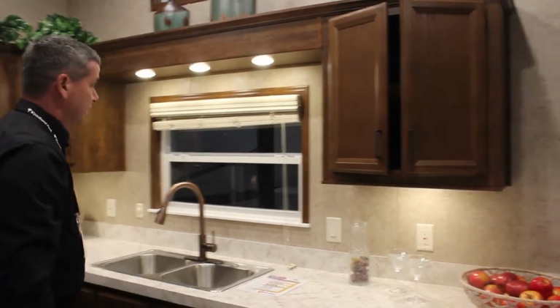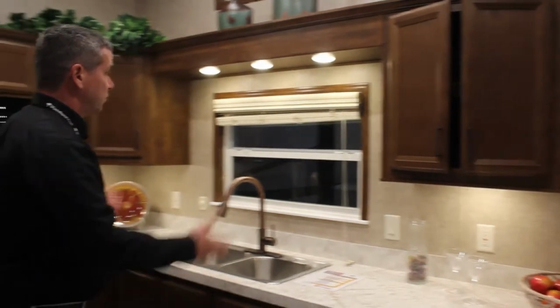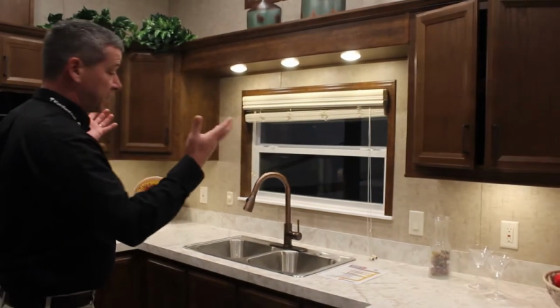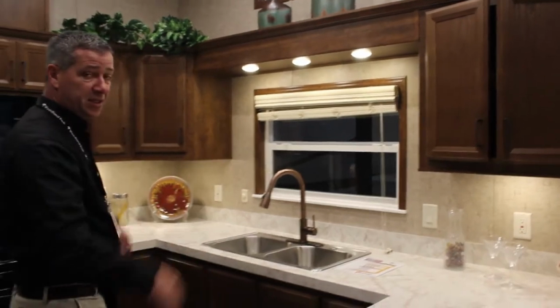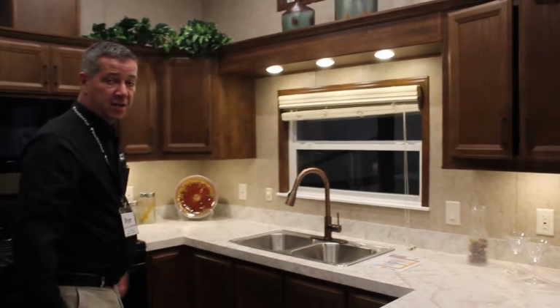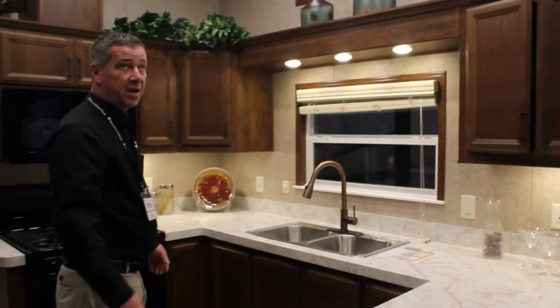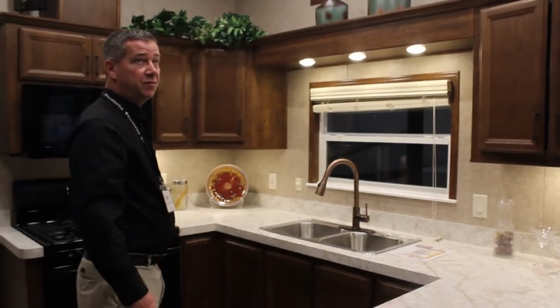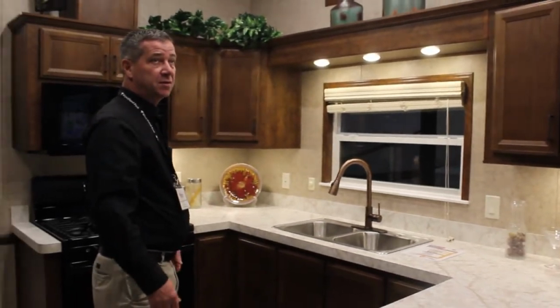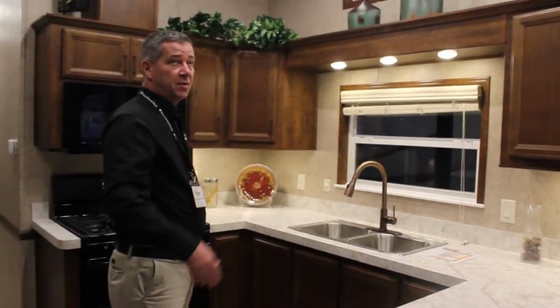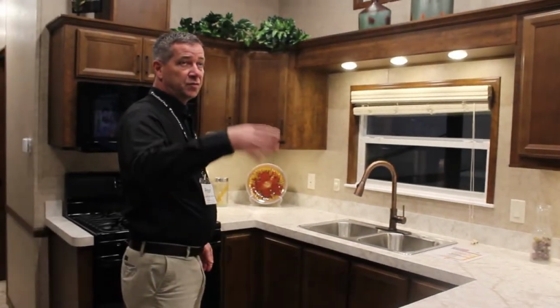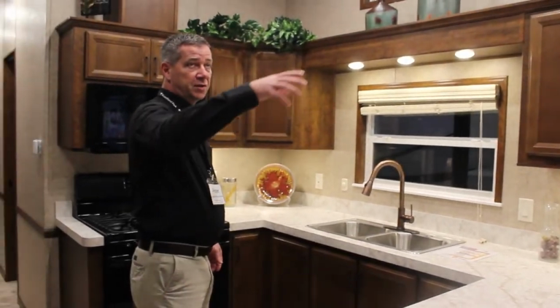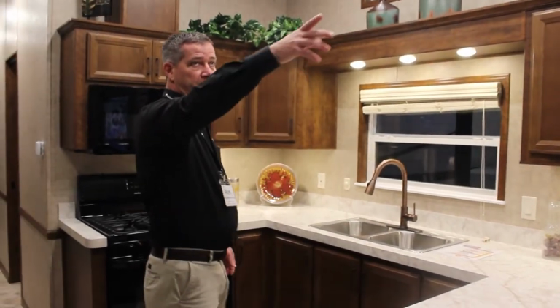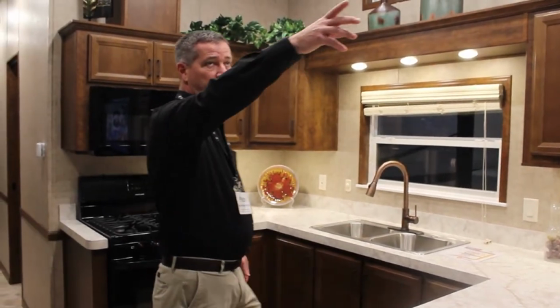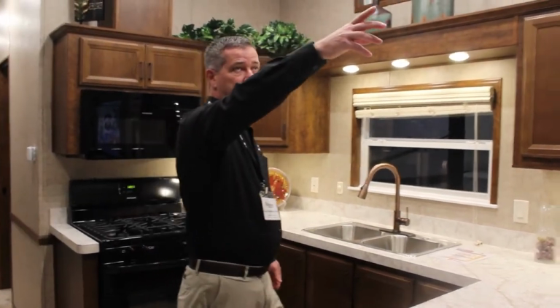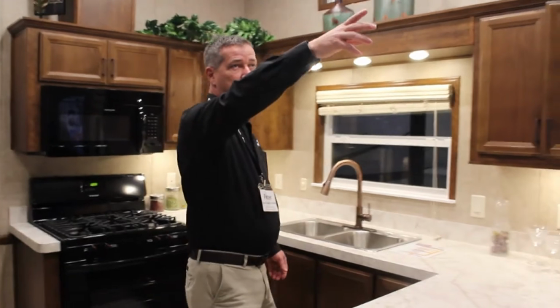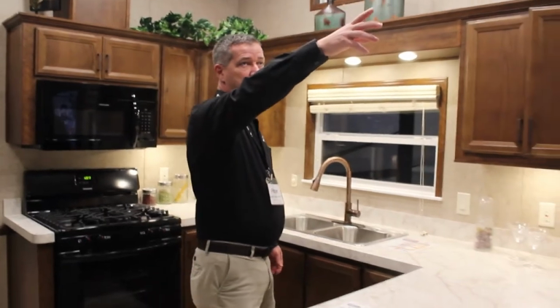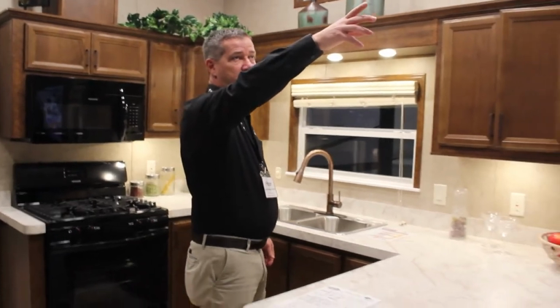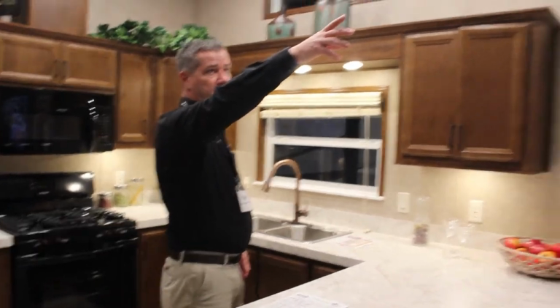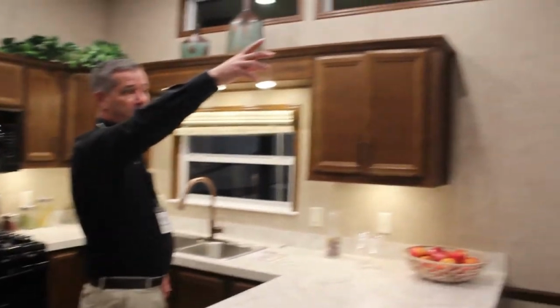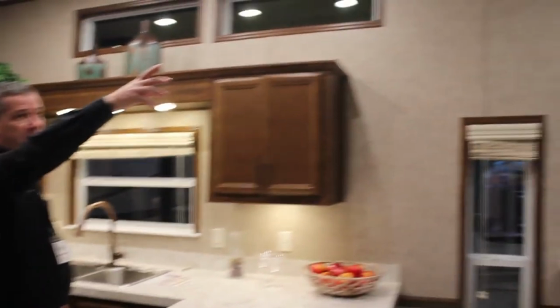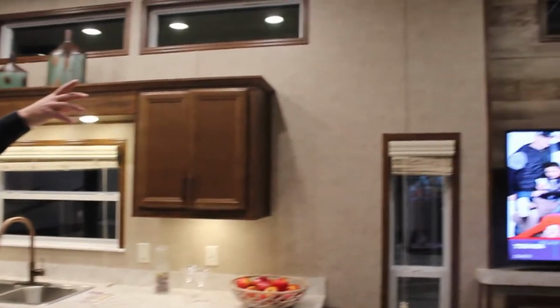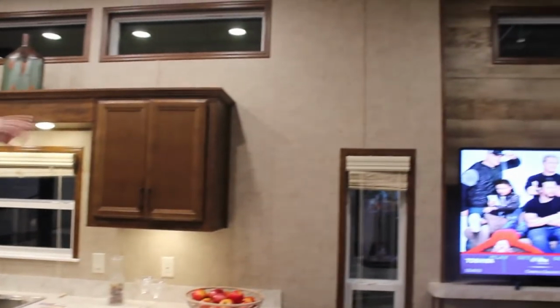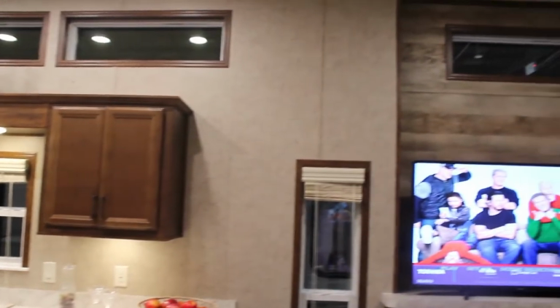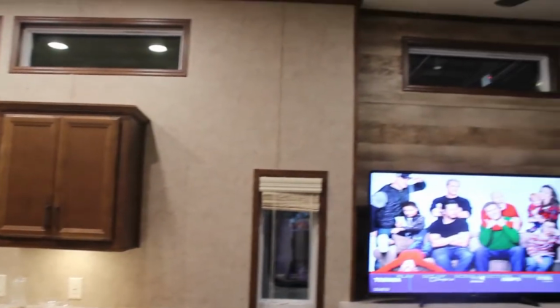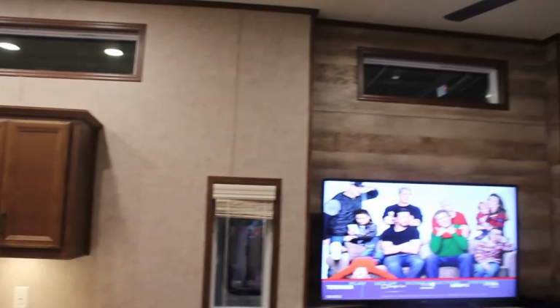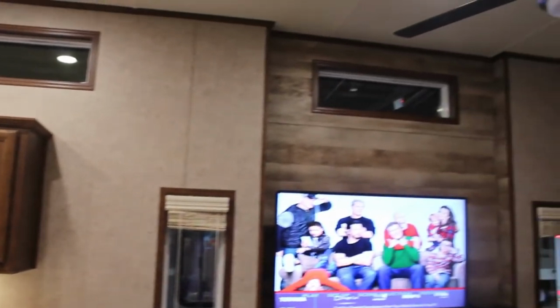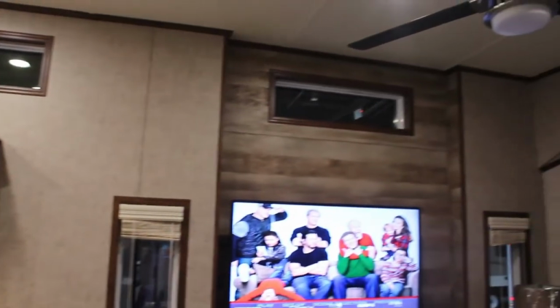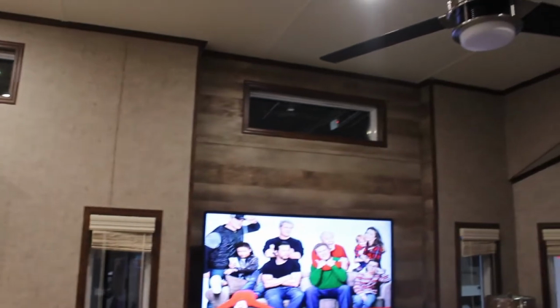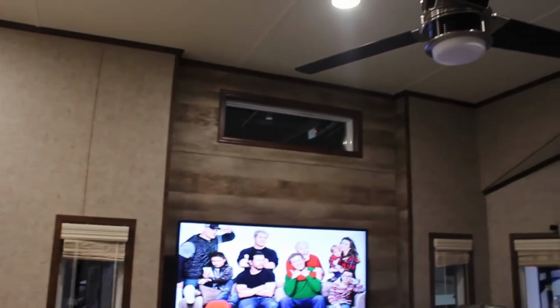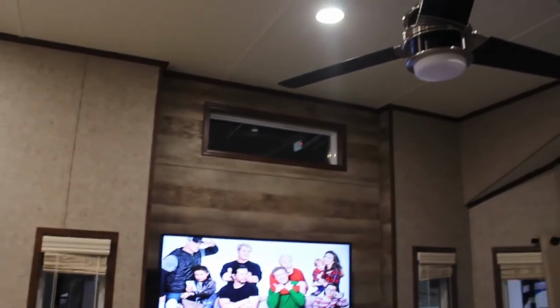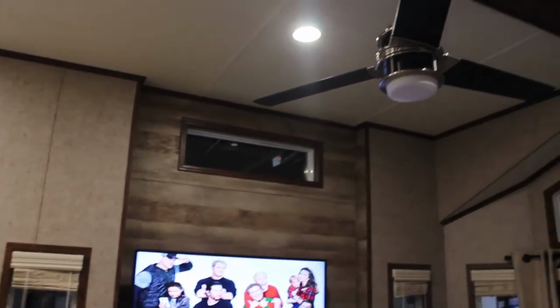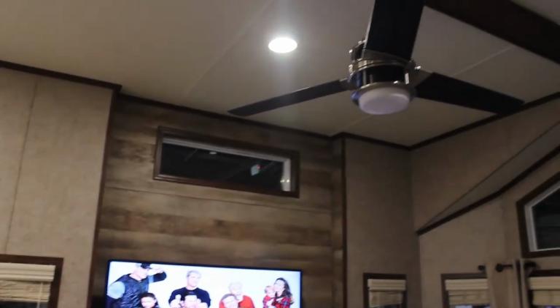There's lots of nice LED lighting which is energy efficient, and right over here they feature a brand new fan up on top — all on a remote, very stylish, new for 2018.